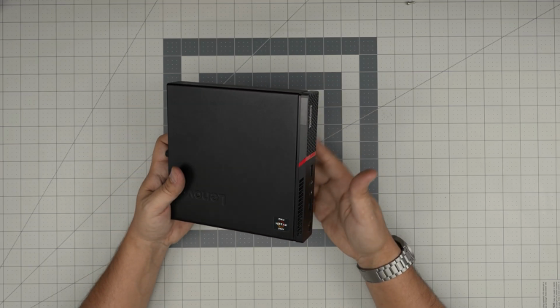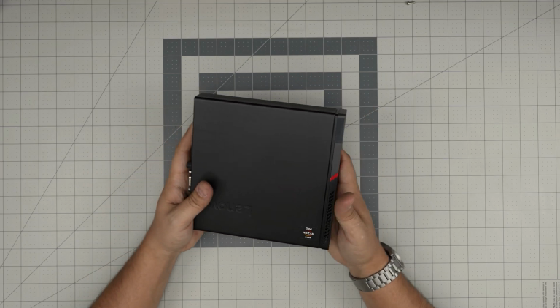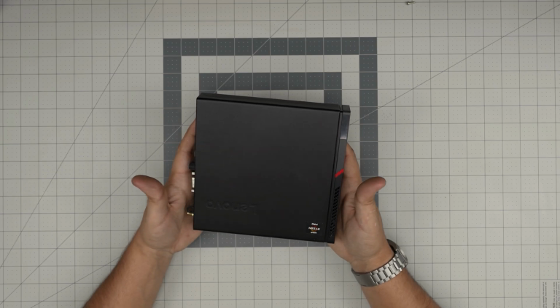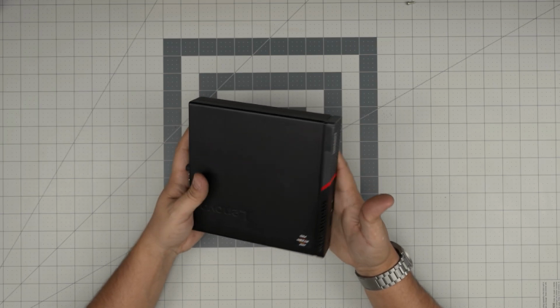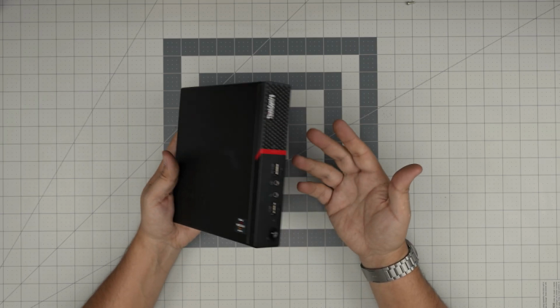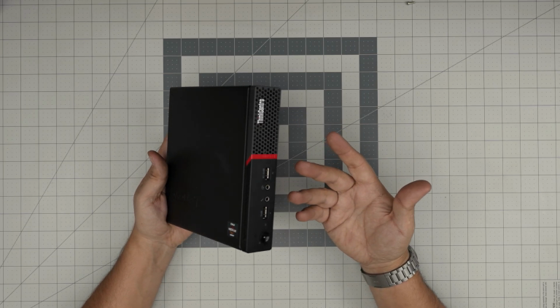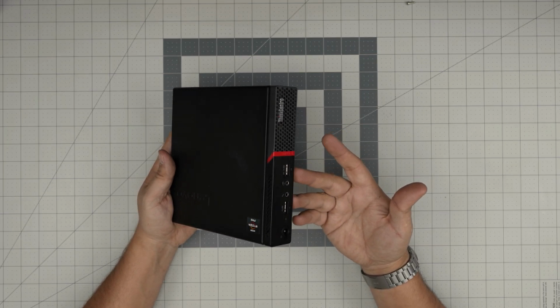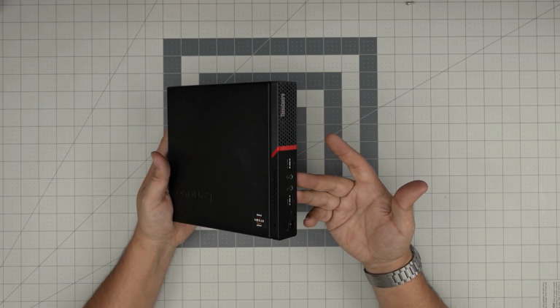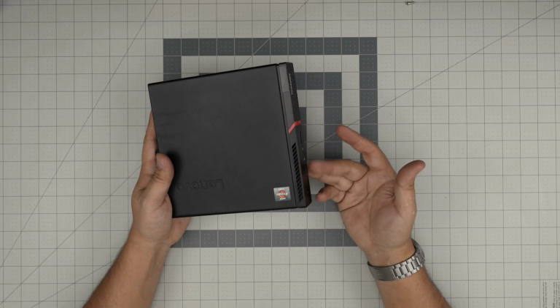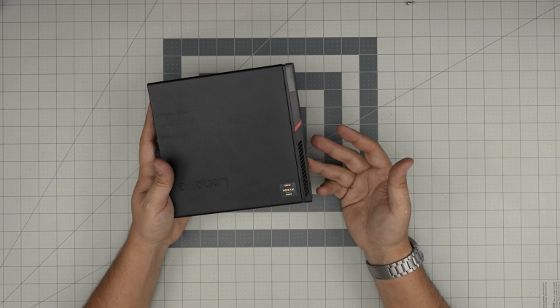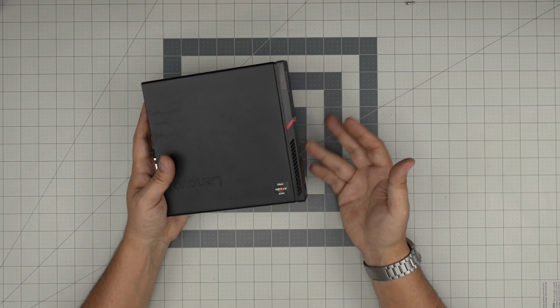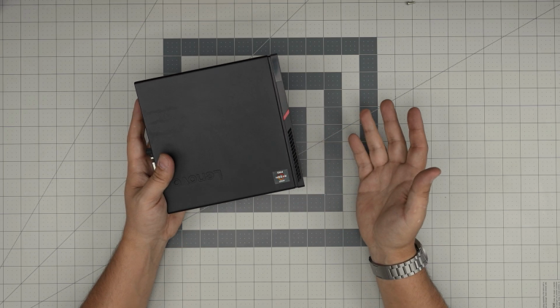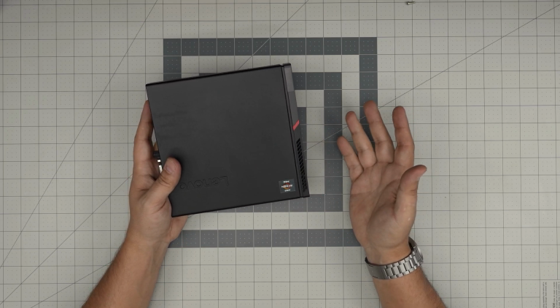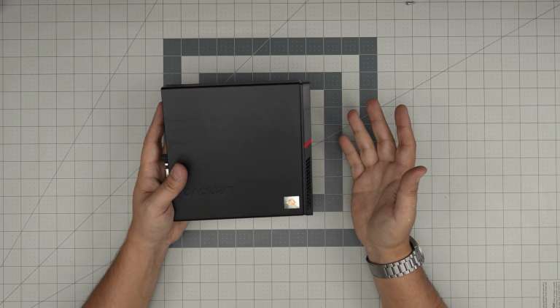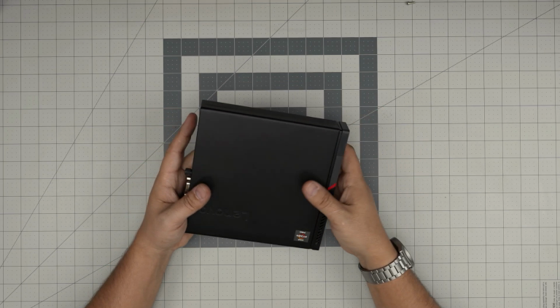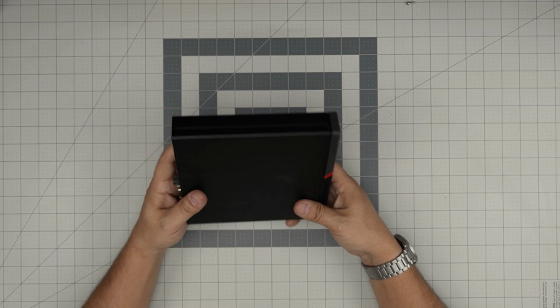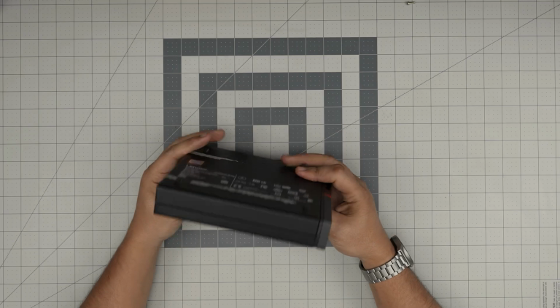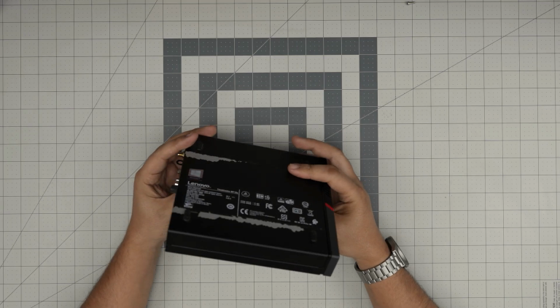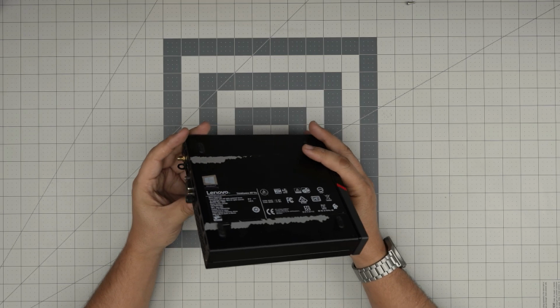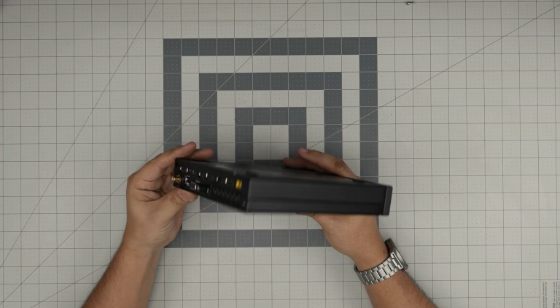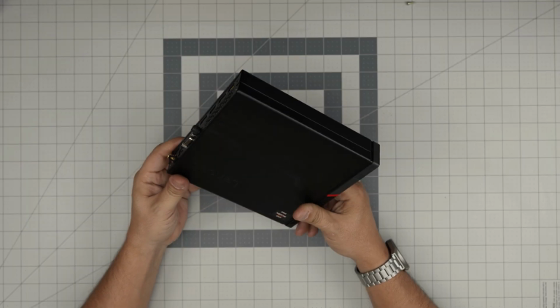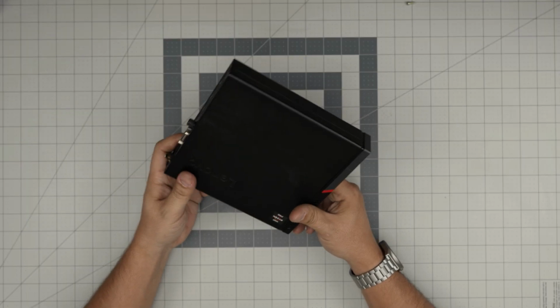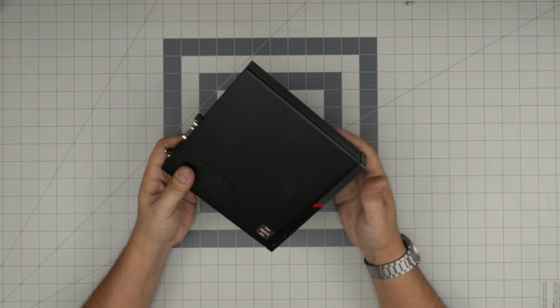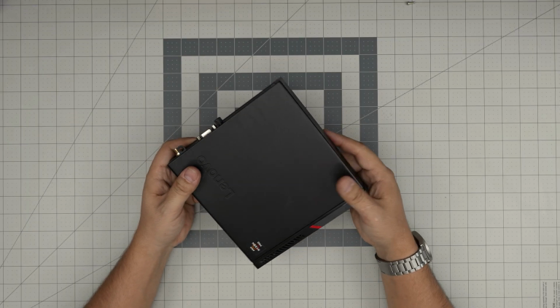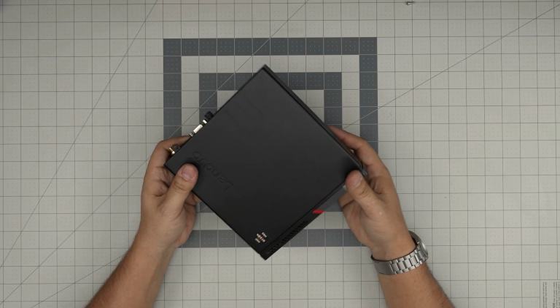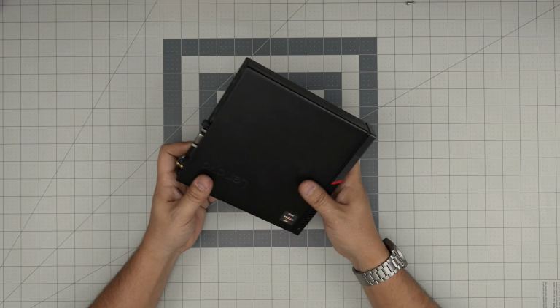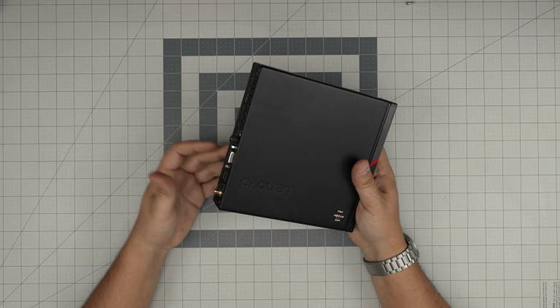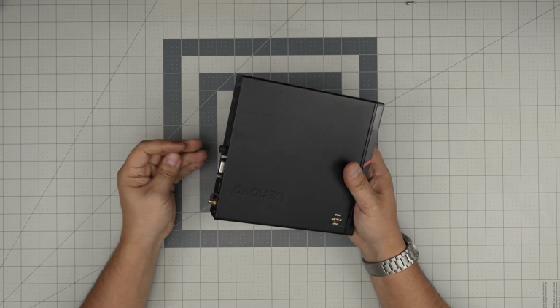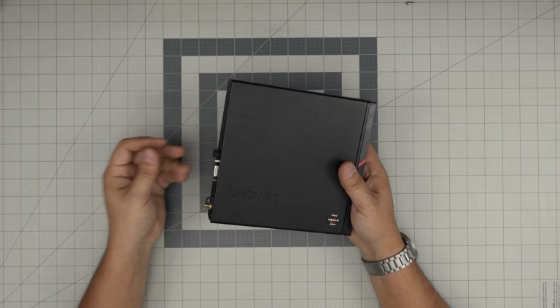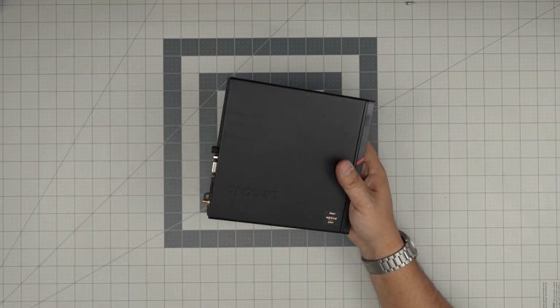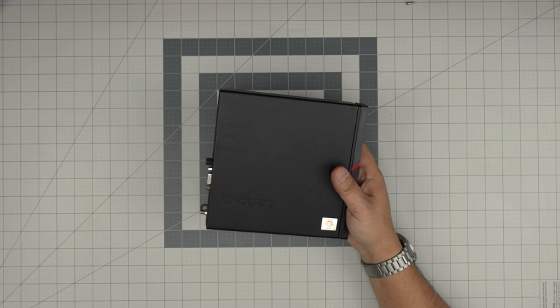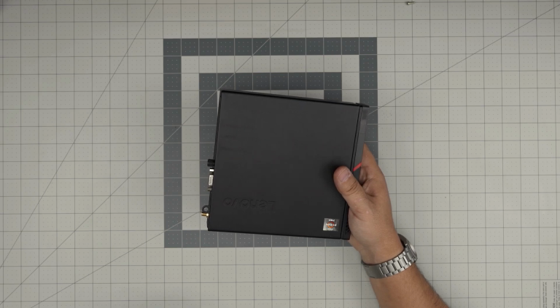This one came with 120 gig which is pretty much nothing for today's programs and stuff like that. So we're gonna open it up and I'm gonna show you guys how to remove or add storage.